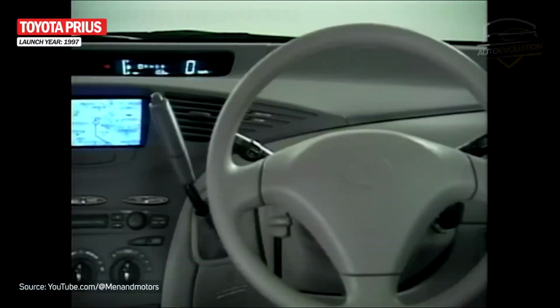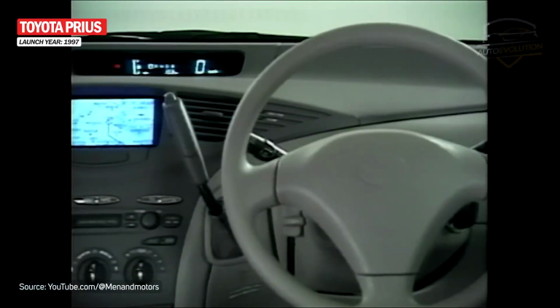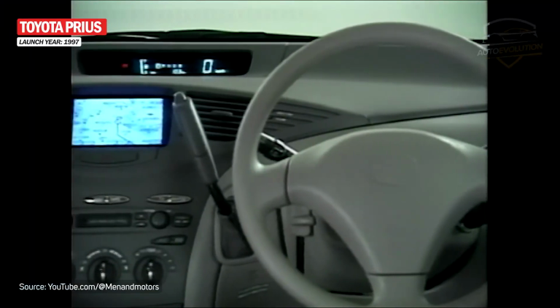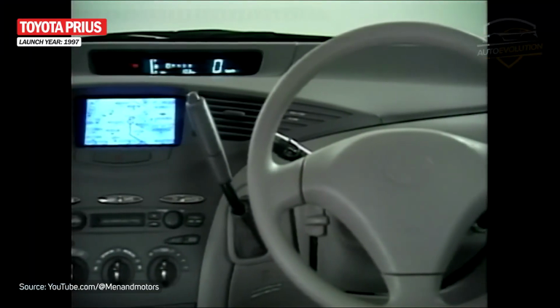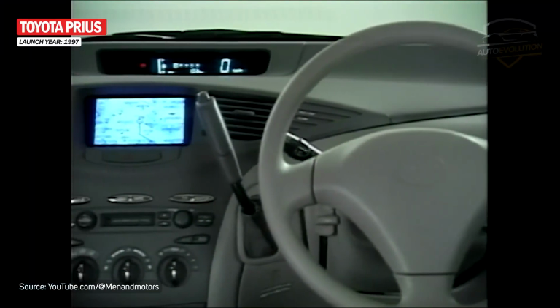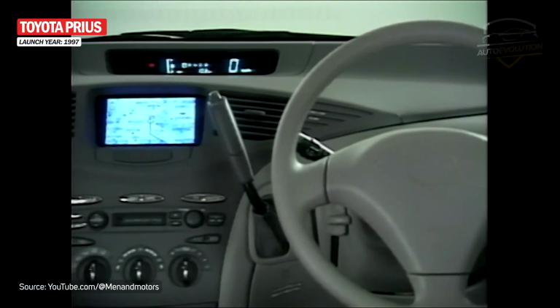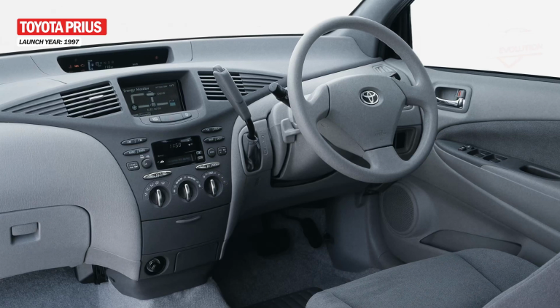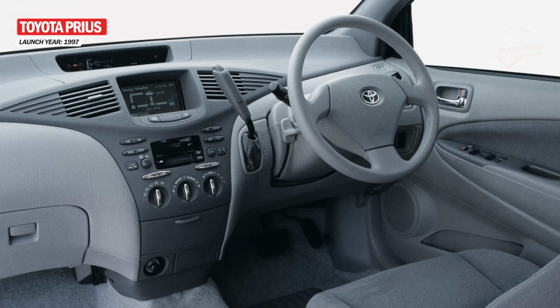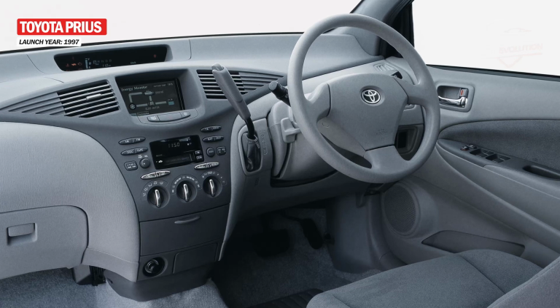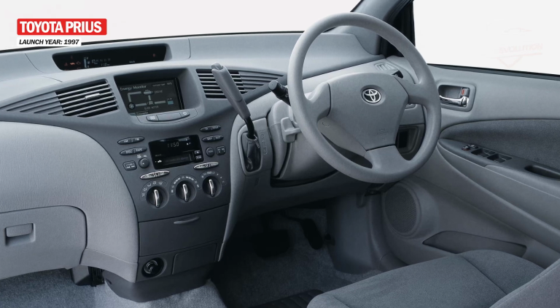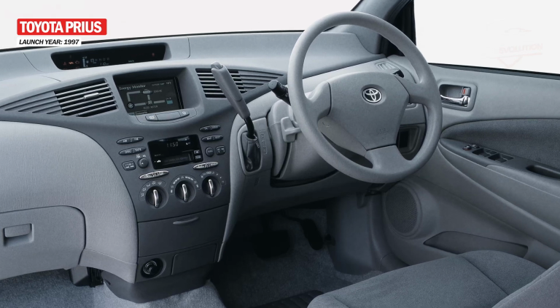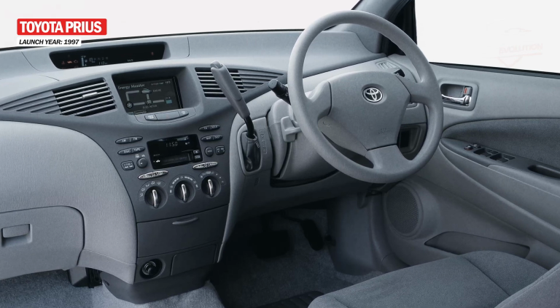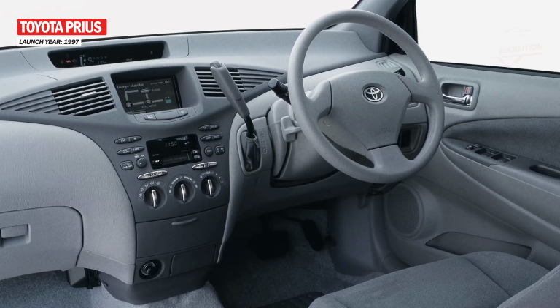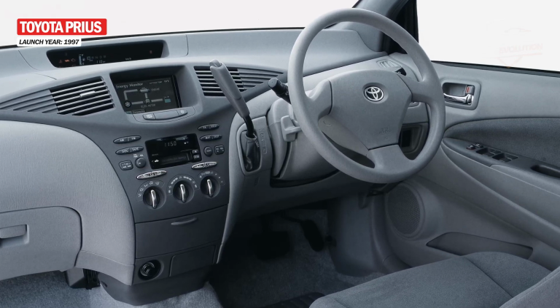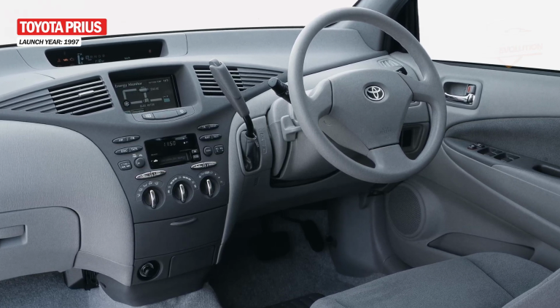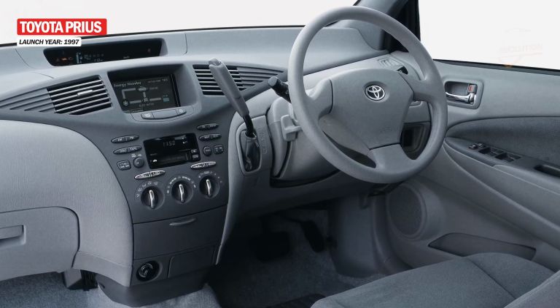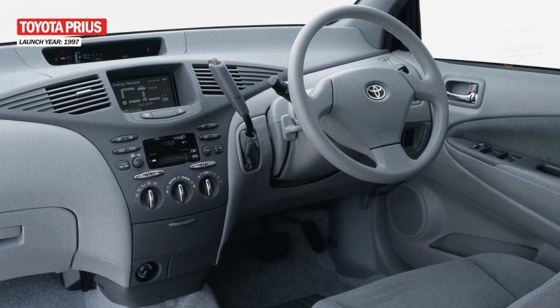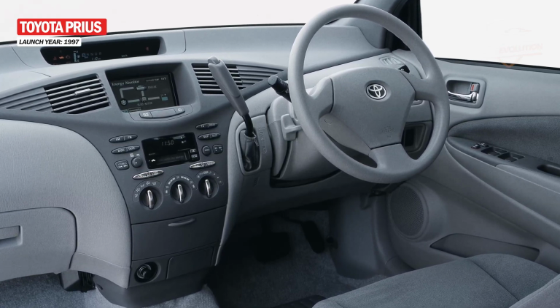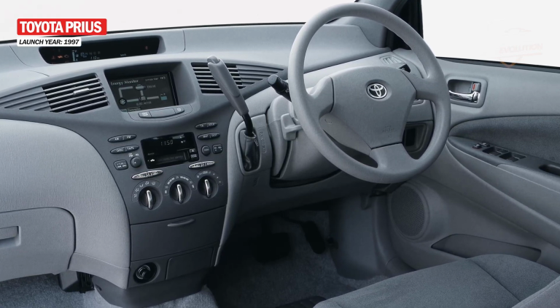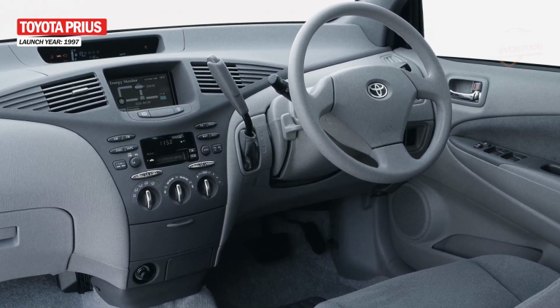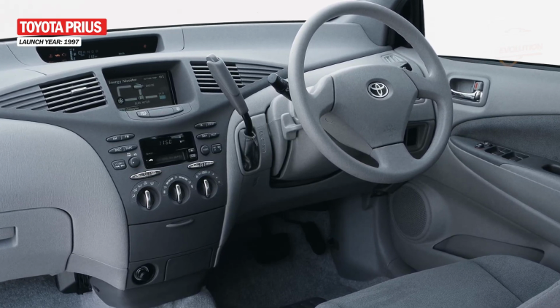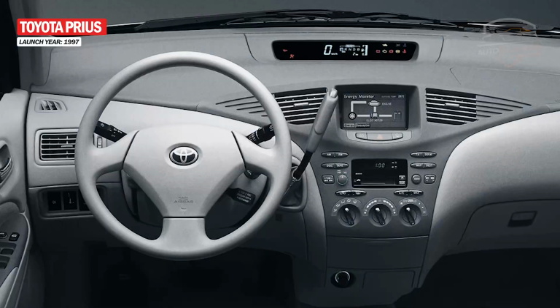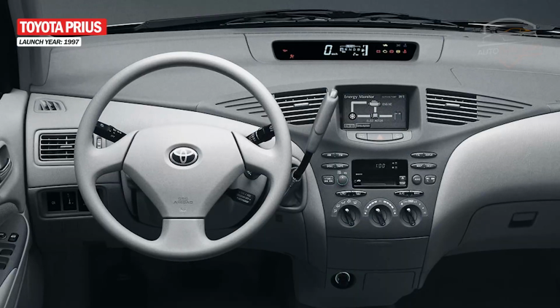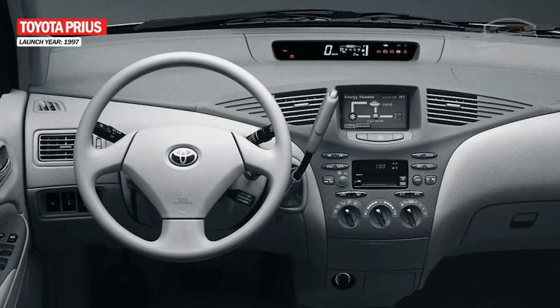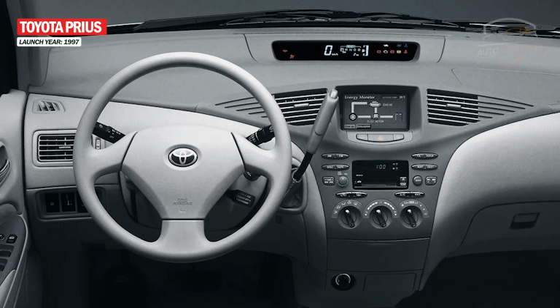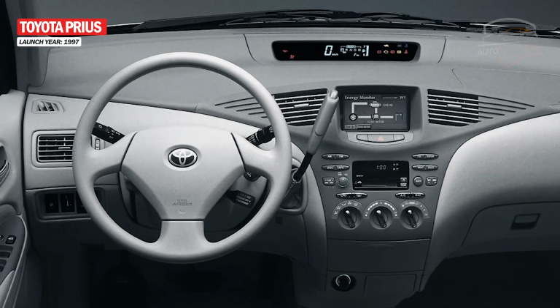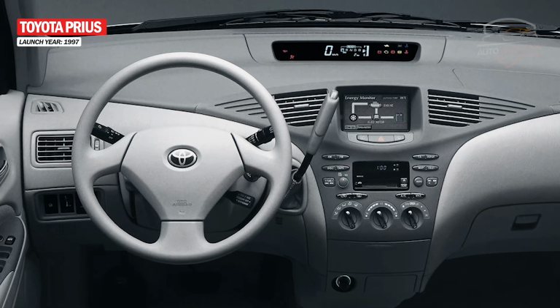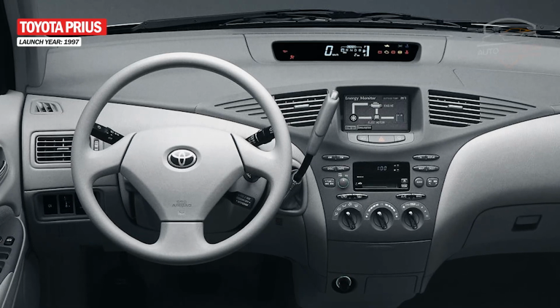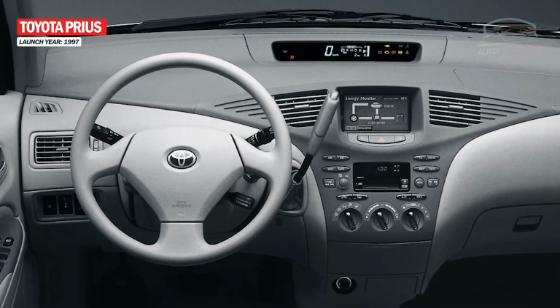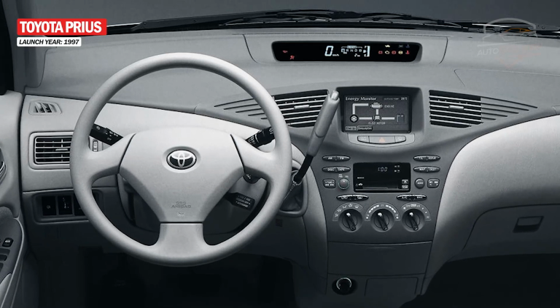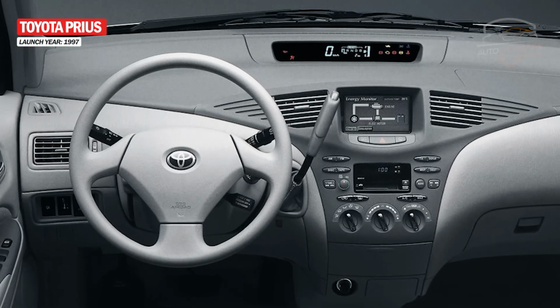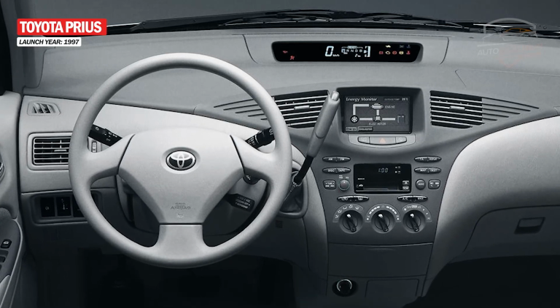The interior is even stranger, the most unusual element being the large stick next to the steering wheel used for transmission. Moreover, the instrument cluster was placed in the center of the dashboard.